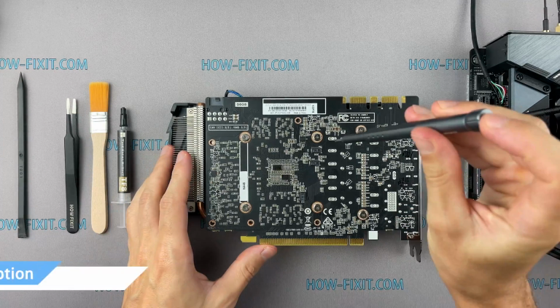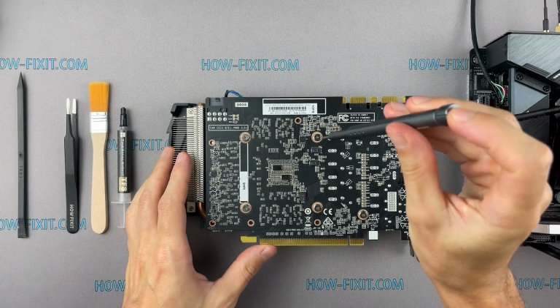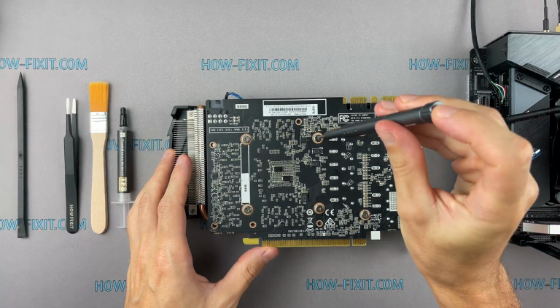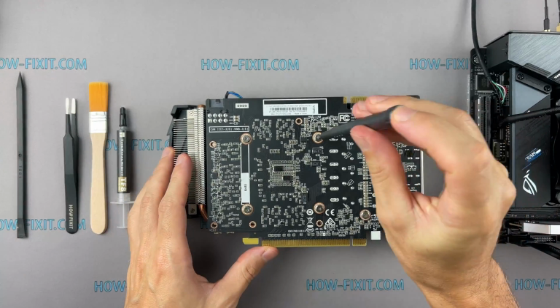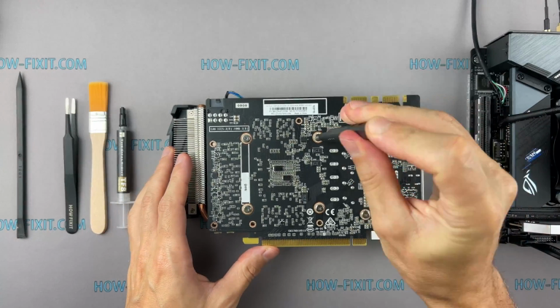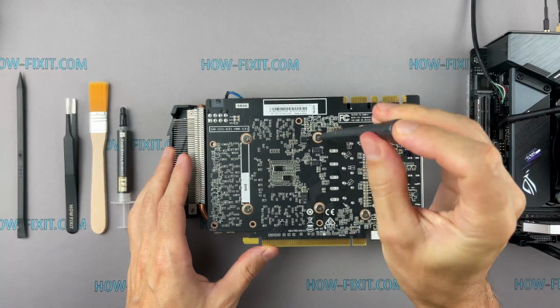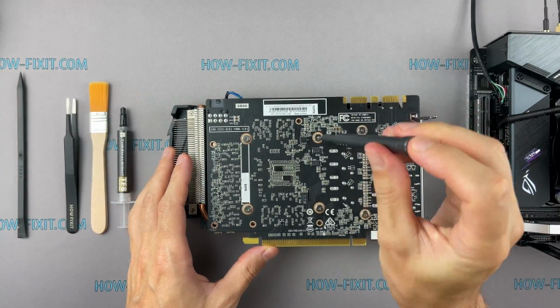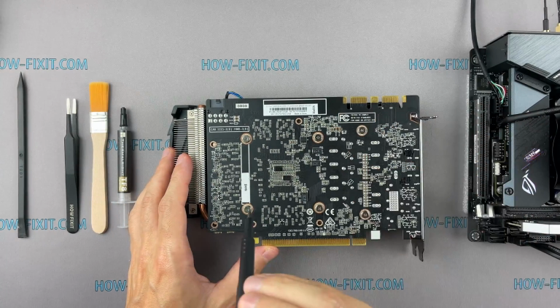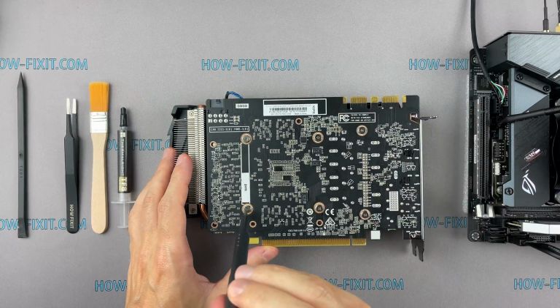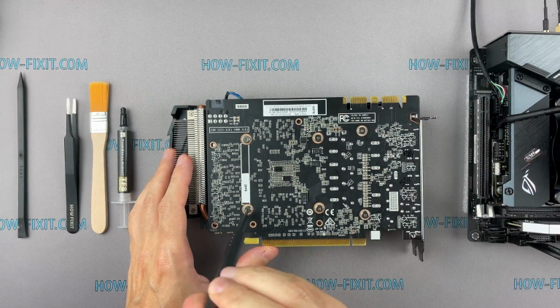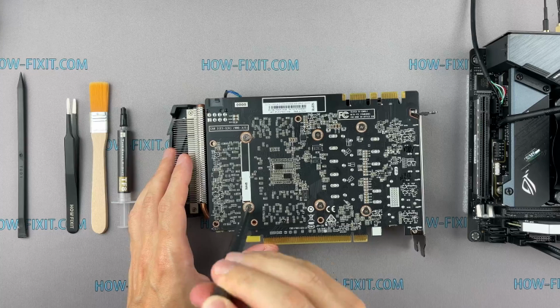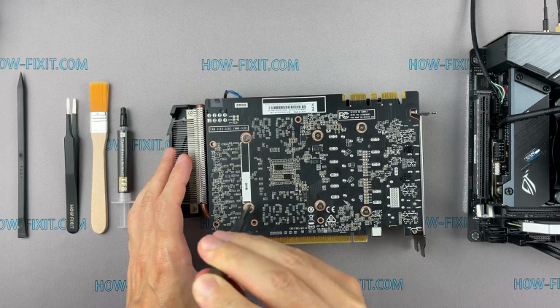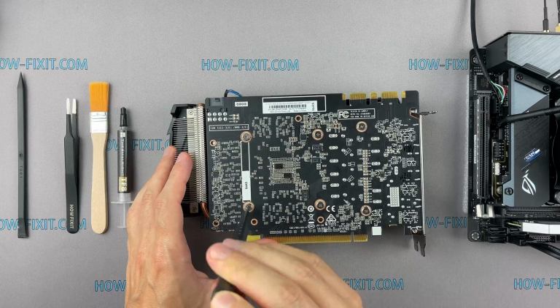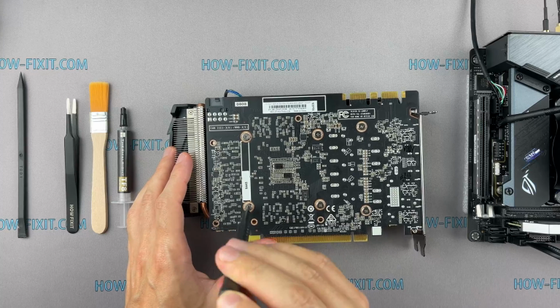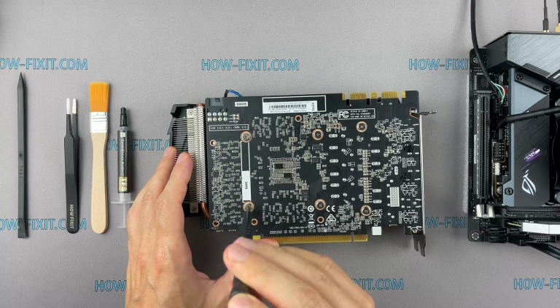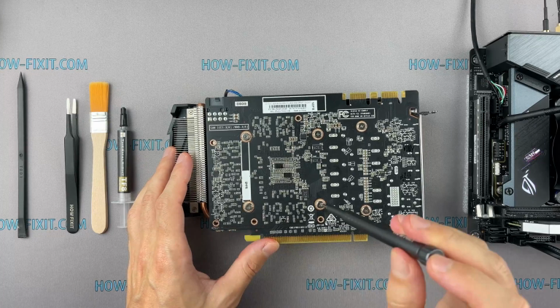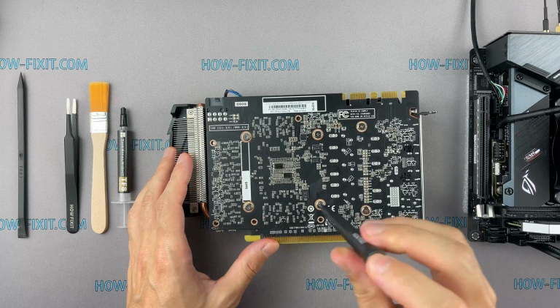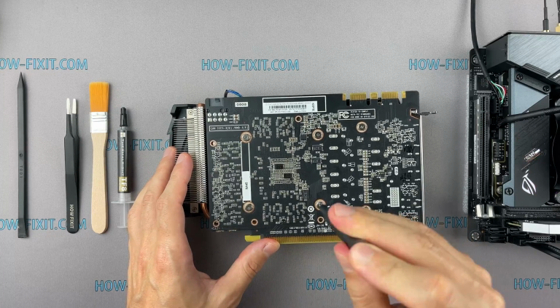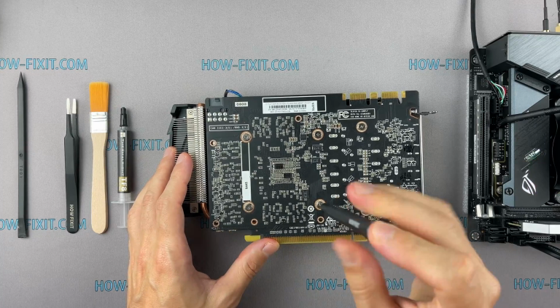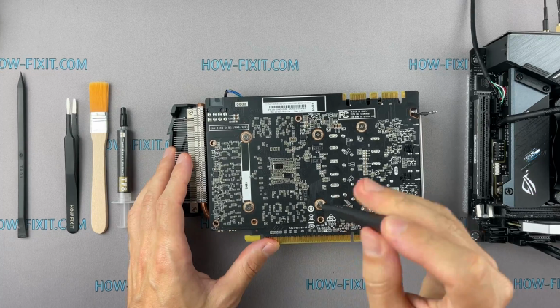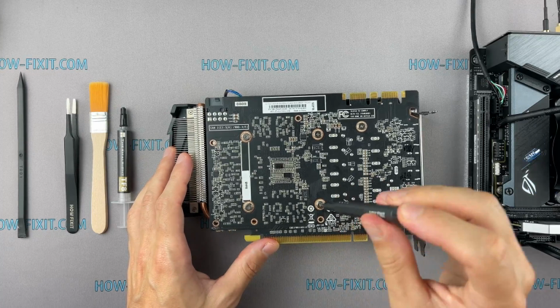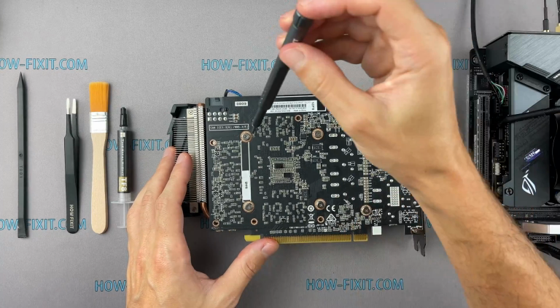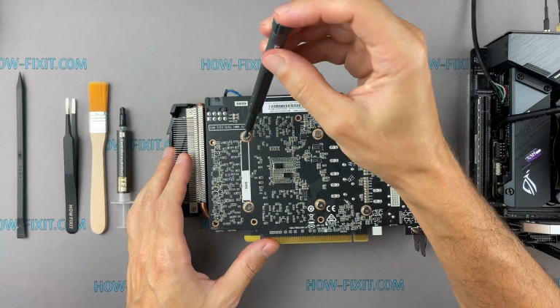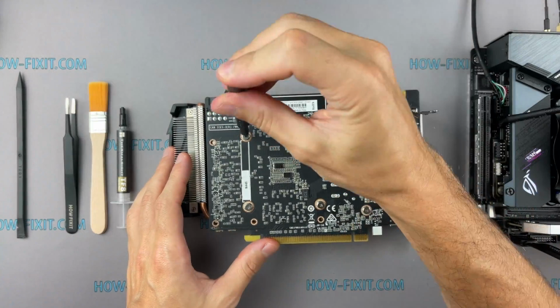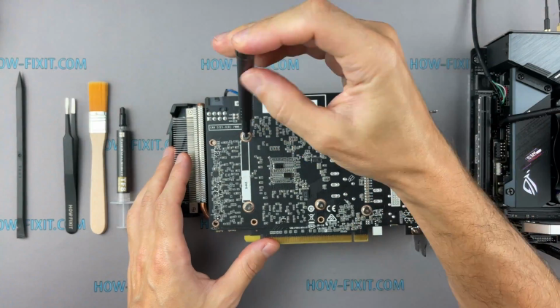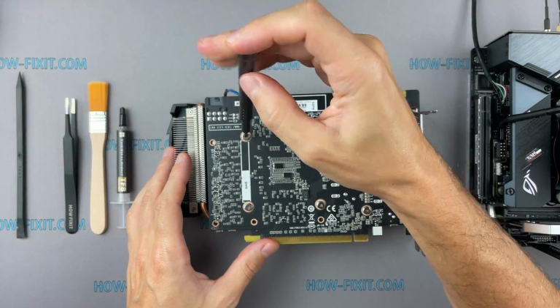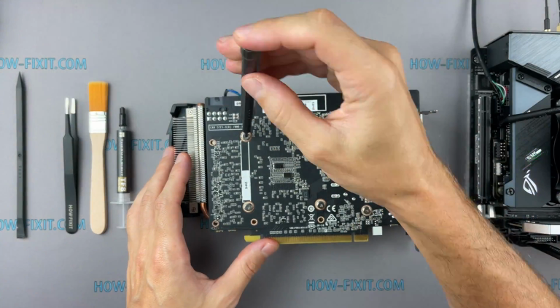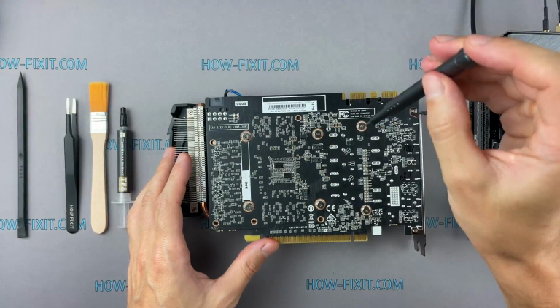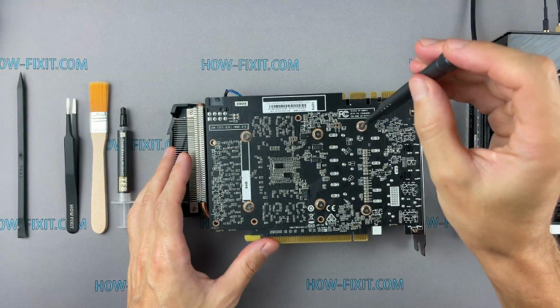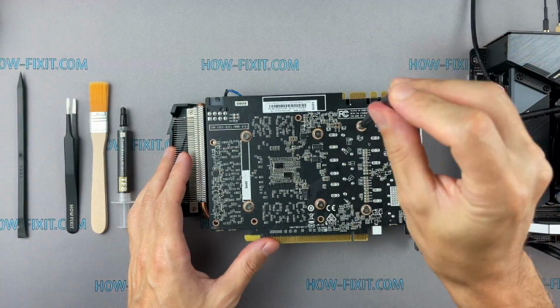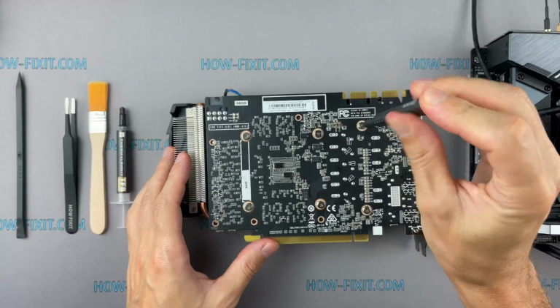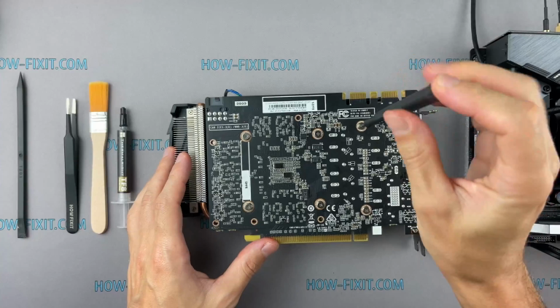Pay attention to how I remove the screws. It is necessary to remove the screws evenly on each side, several turns of each screw at a time.